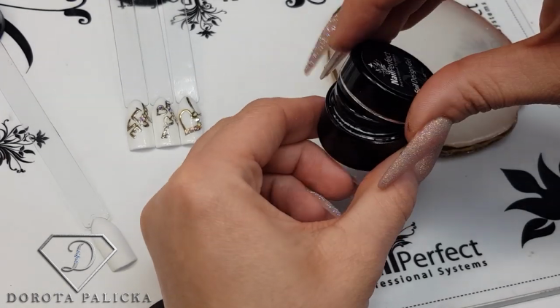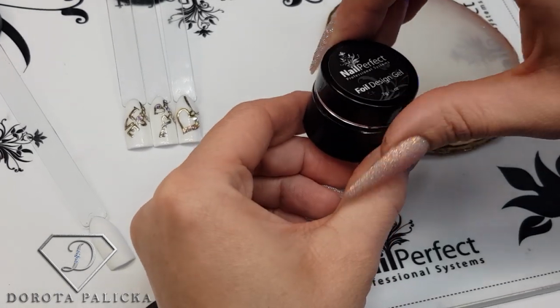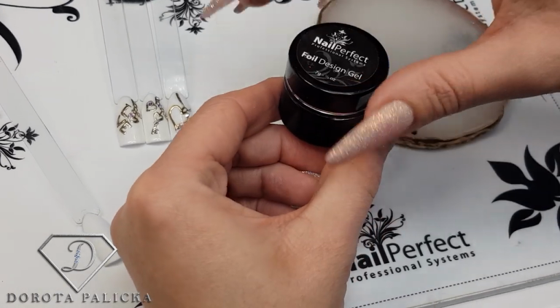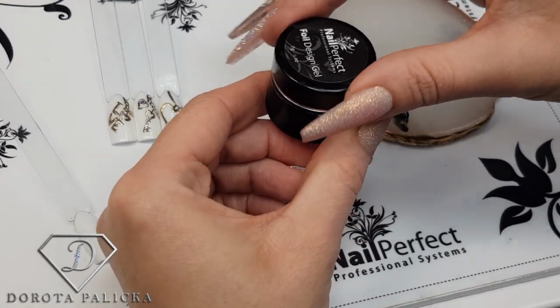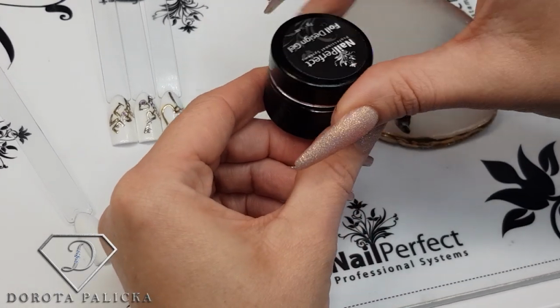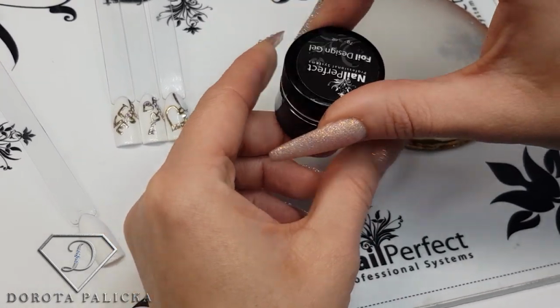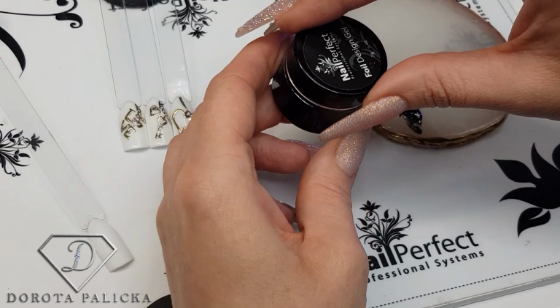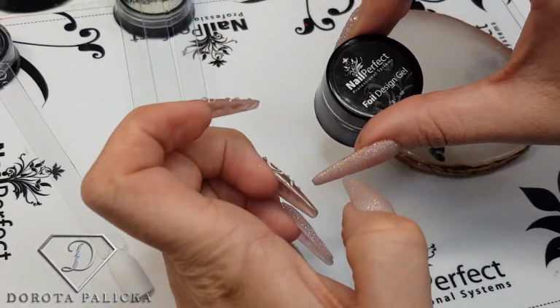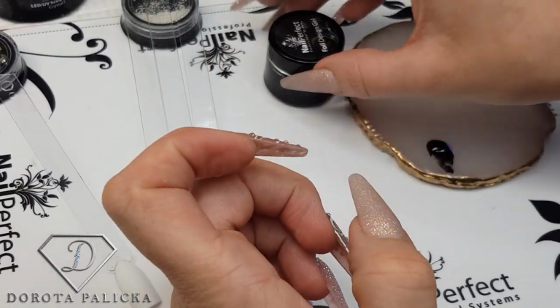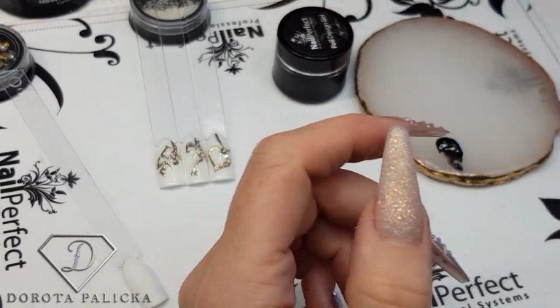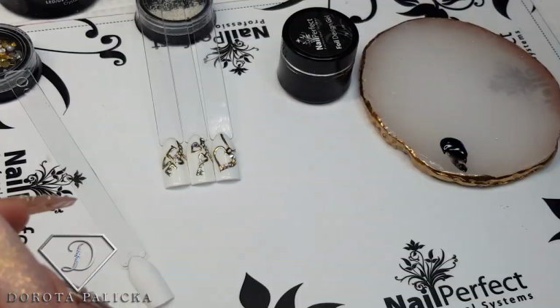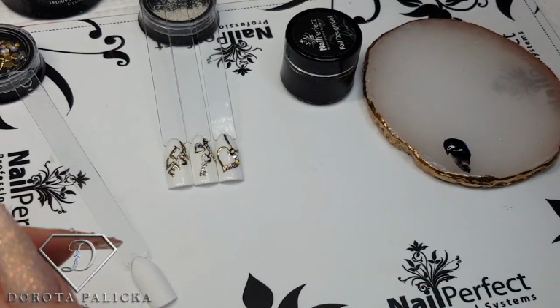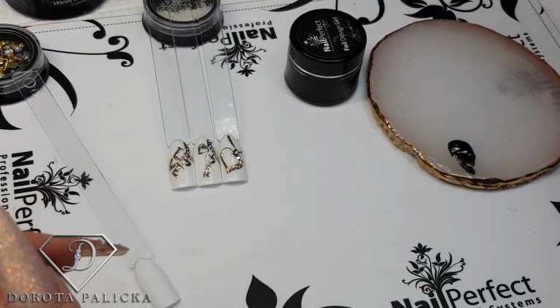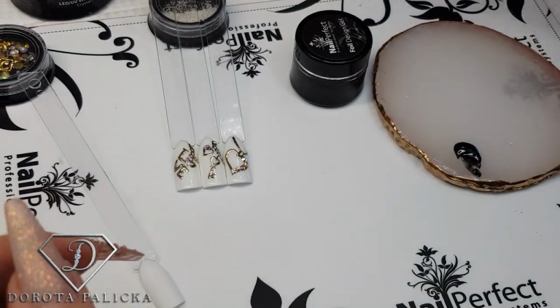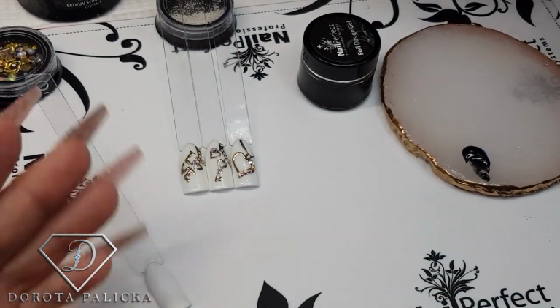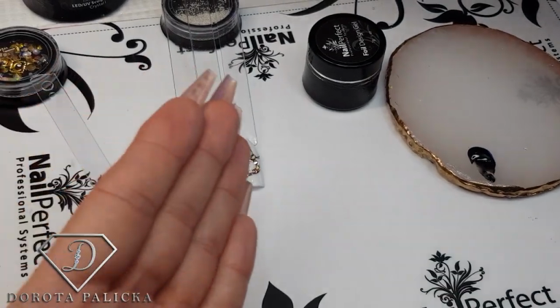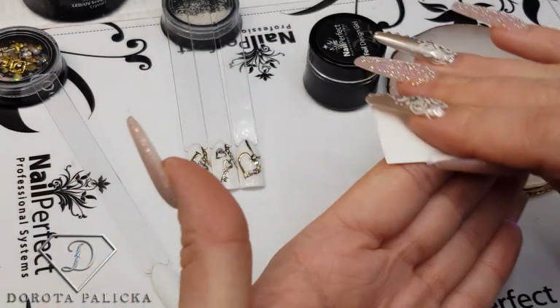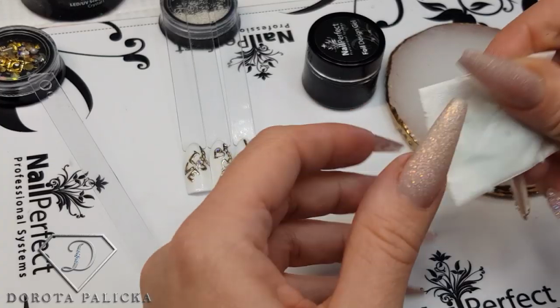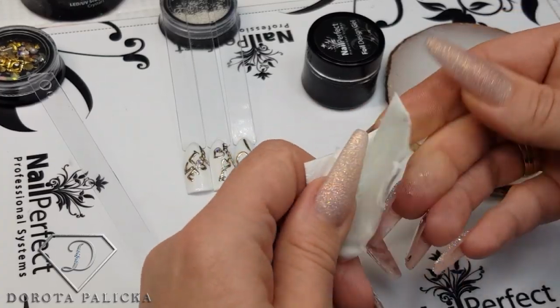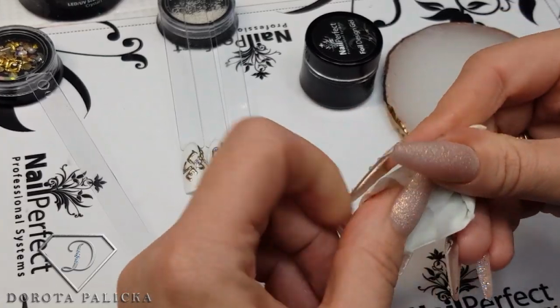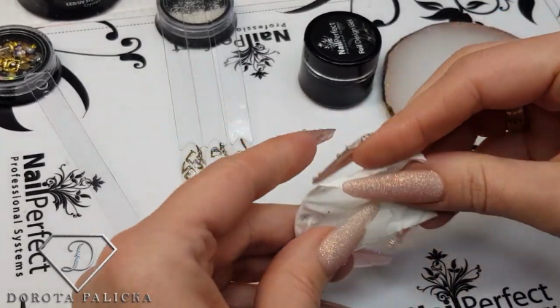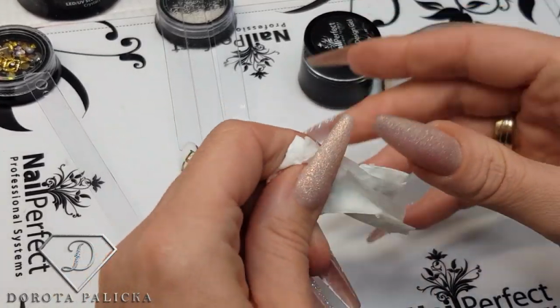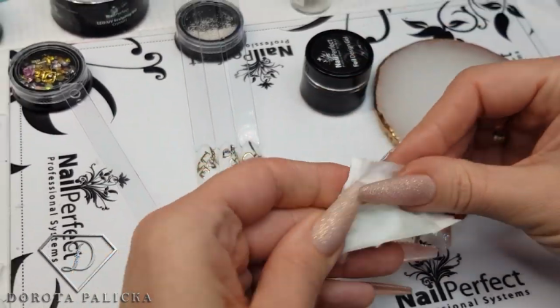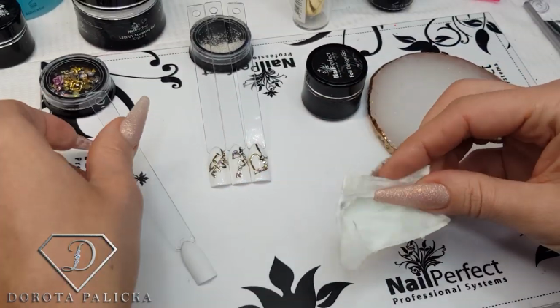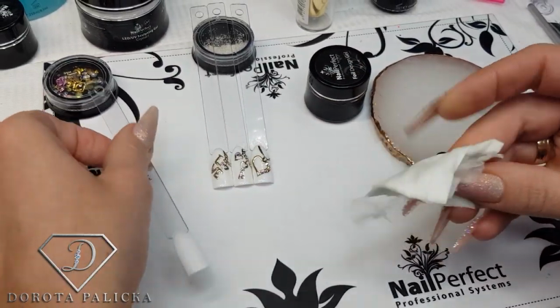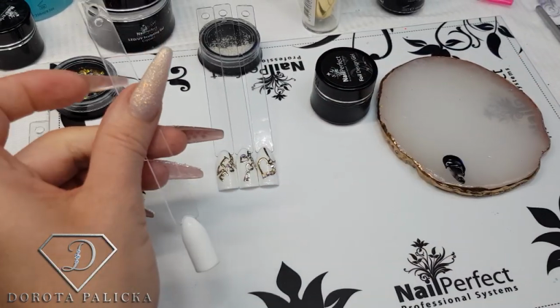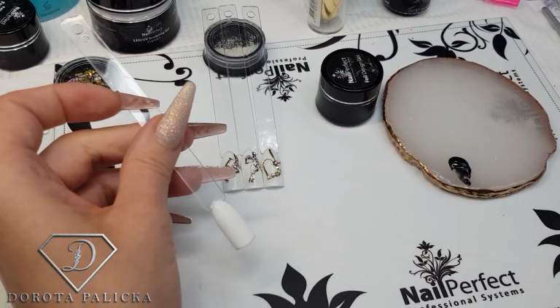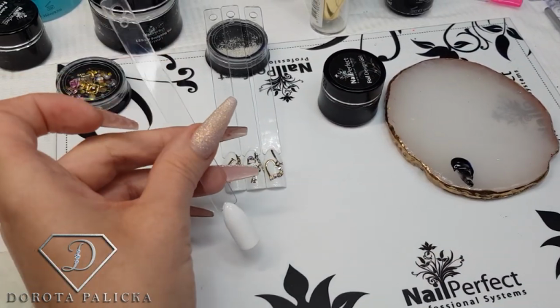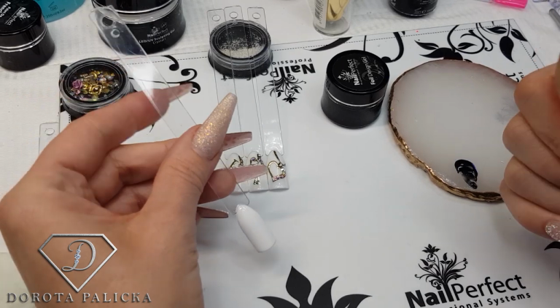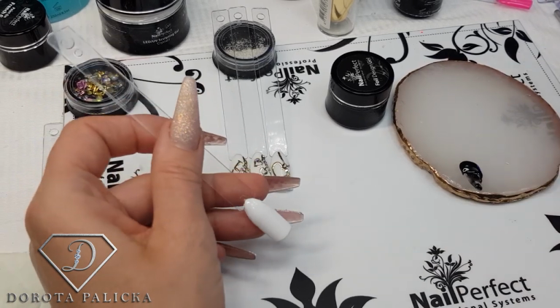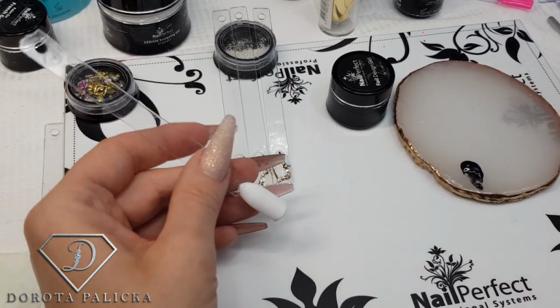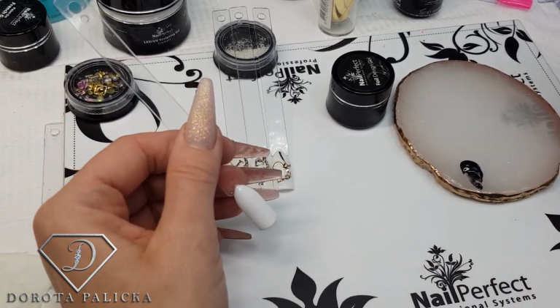So that's the foil design gel — it comes in black. Then on top of it we can put any kind of foil. I'm going to clean my fingers now to make sure they are not sticky later on for transferring the foil.